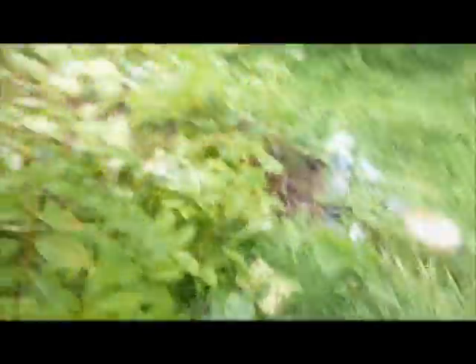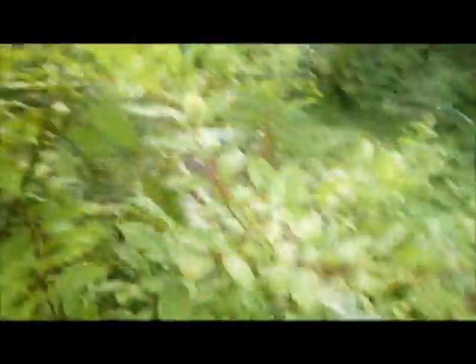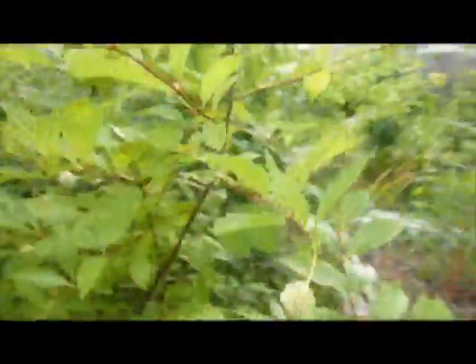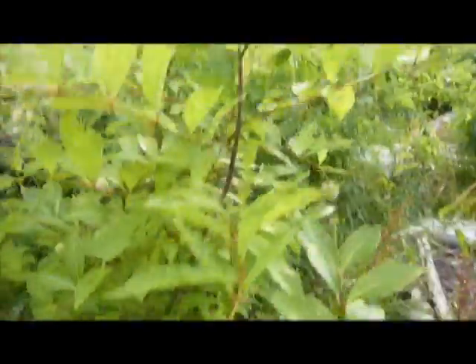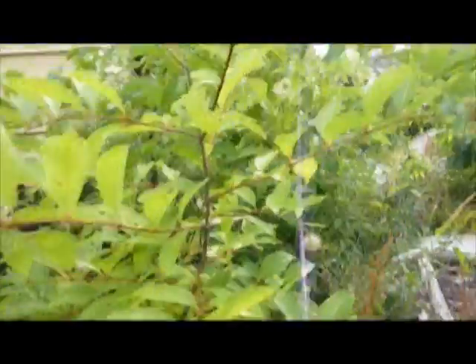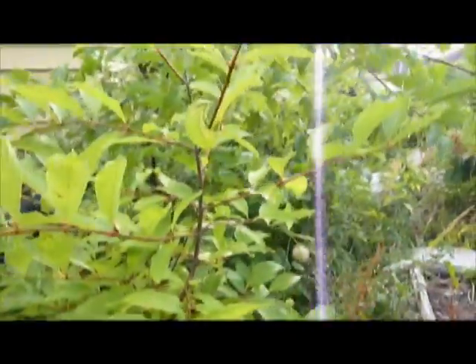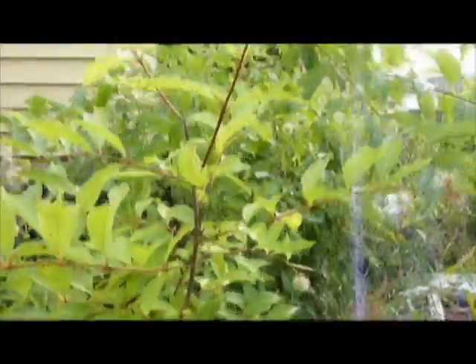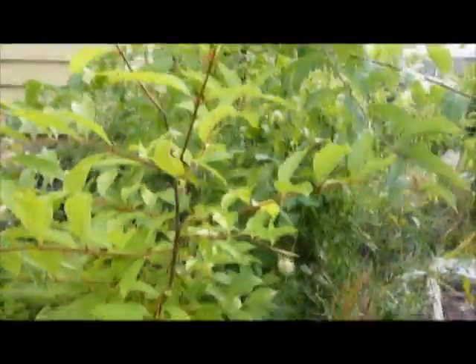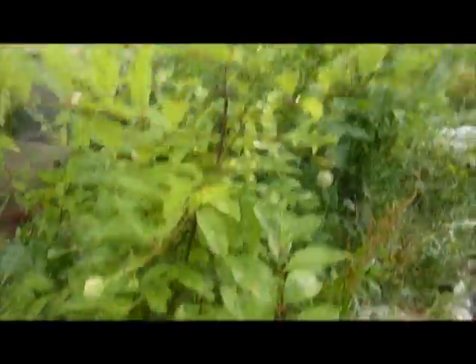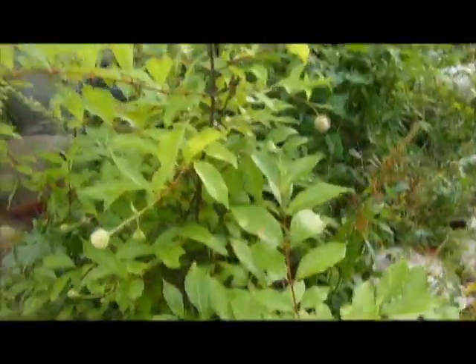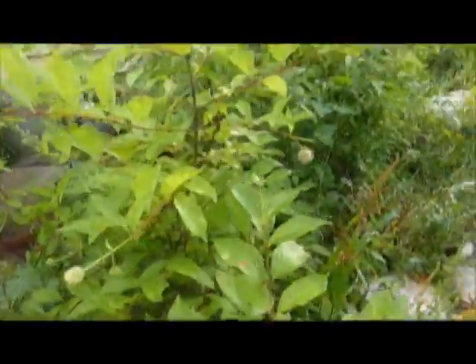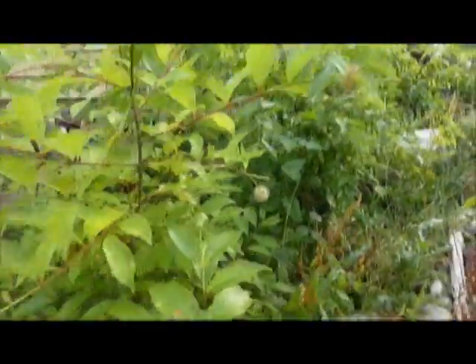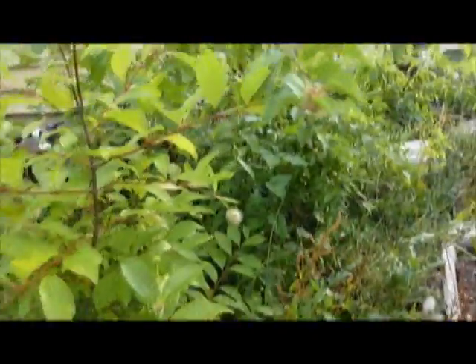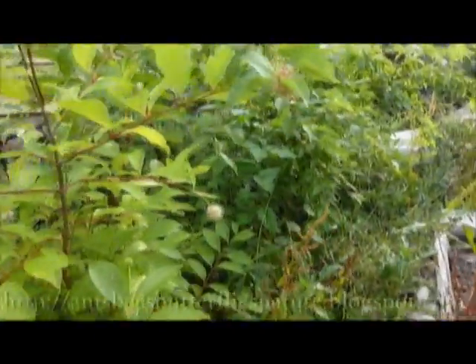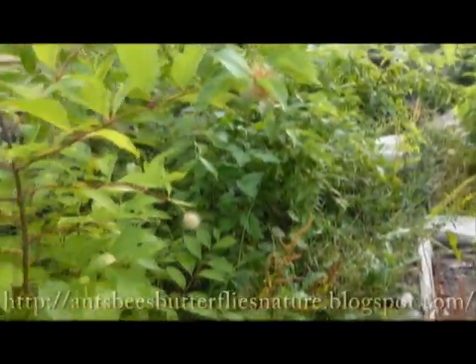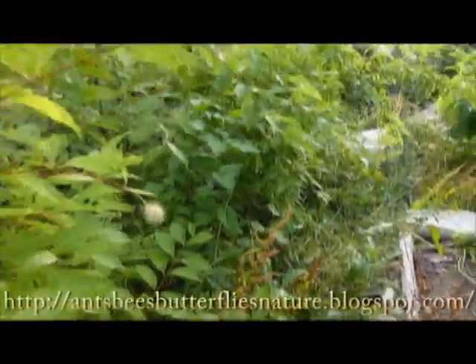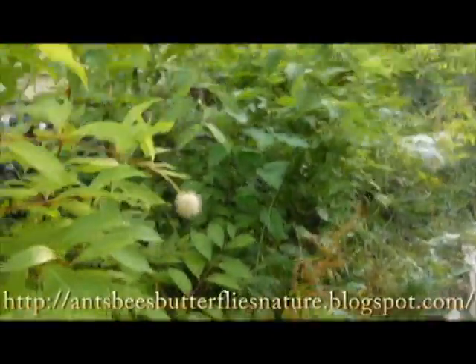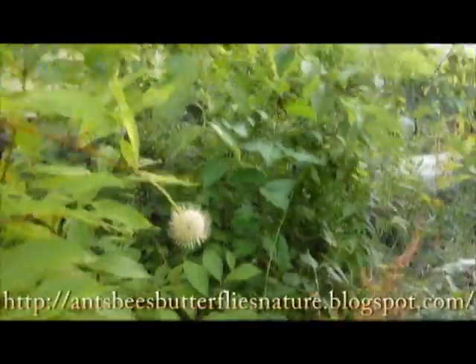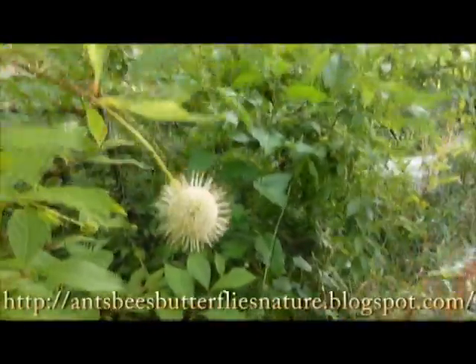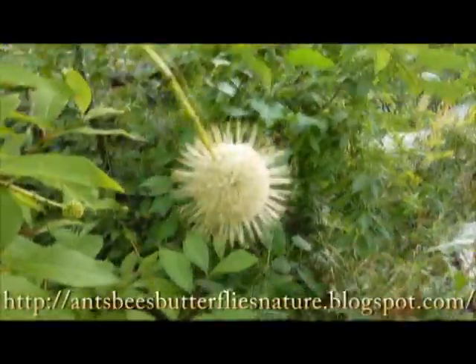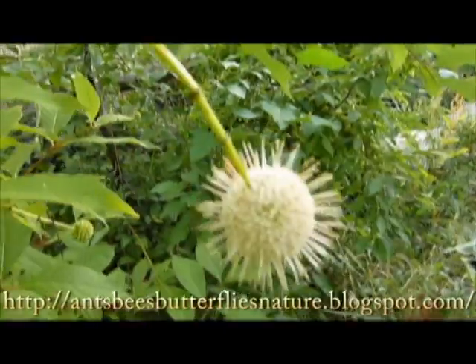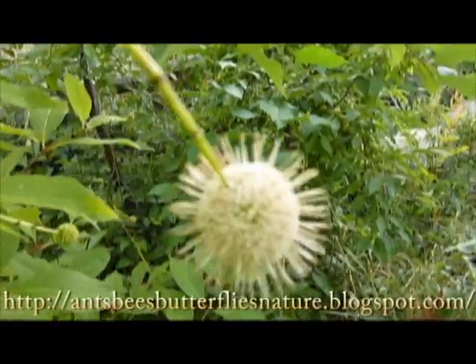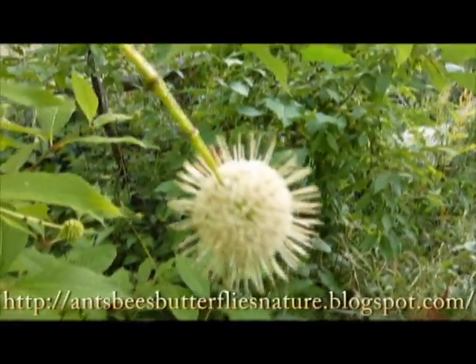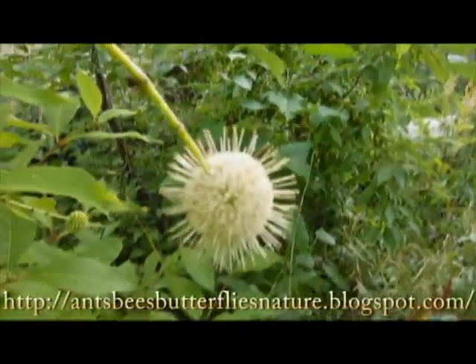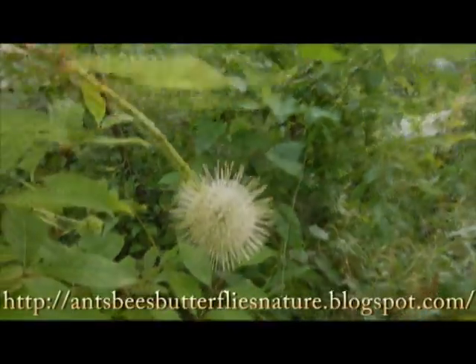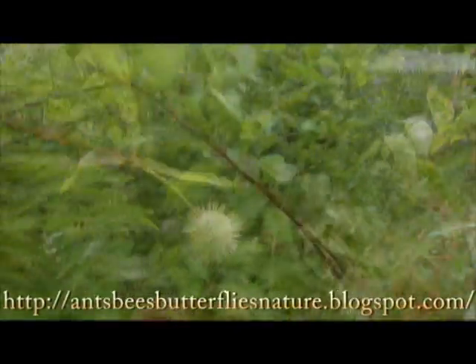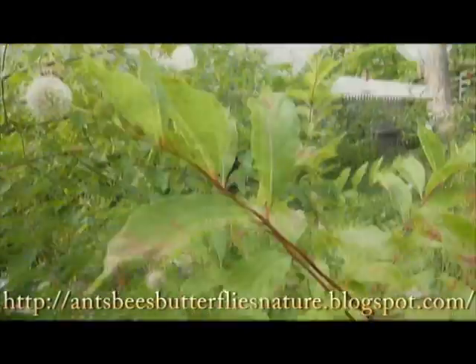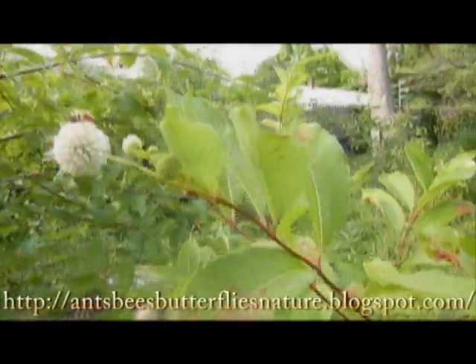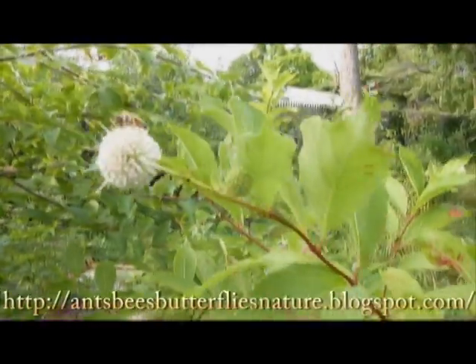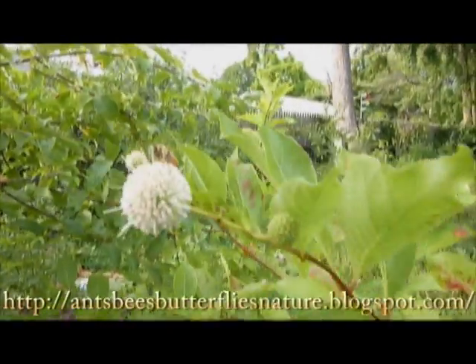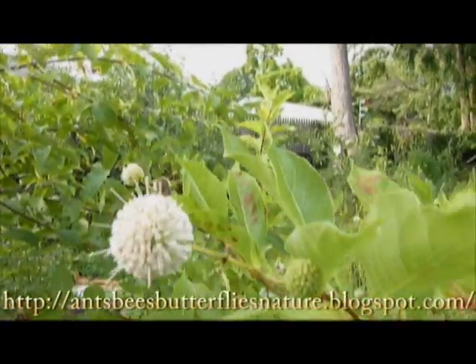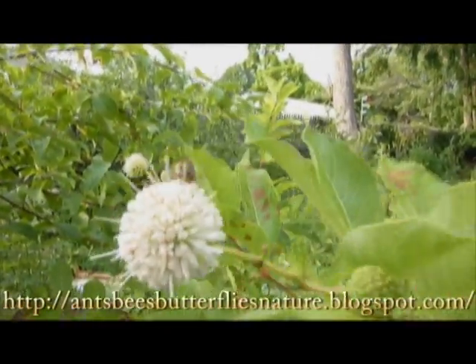And that pretty much does it for this video. My name is Chris Murrow, and of course I have a blog at antsbeesbutterfliesnature.blogspot.com. Thank you for watching, and goodbye.